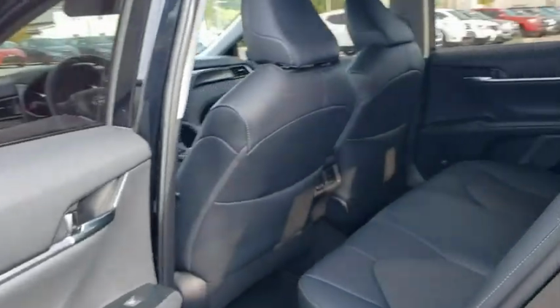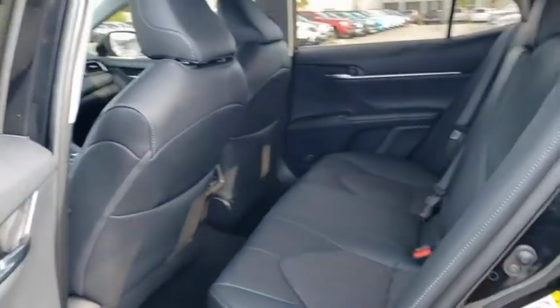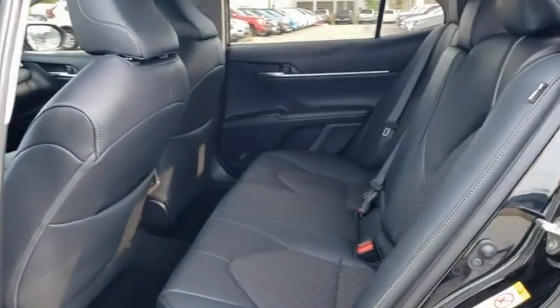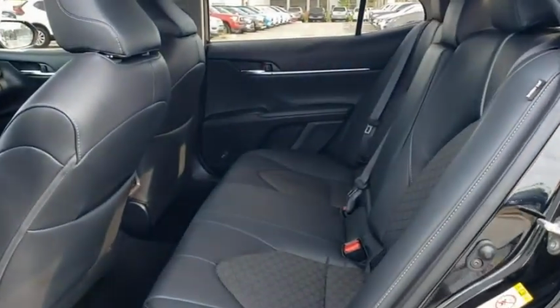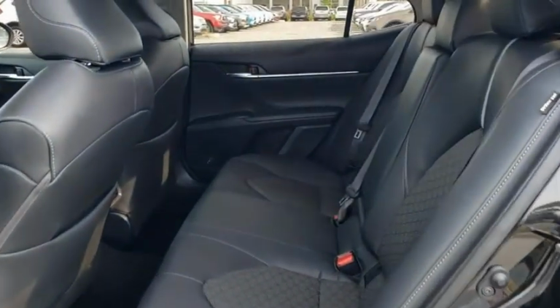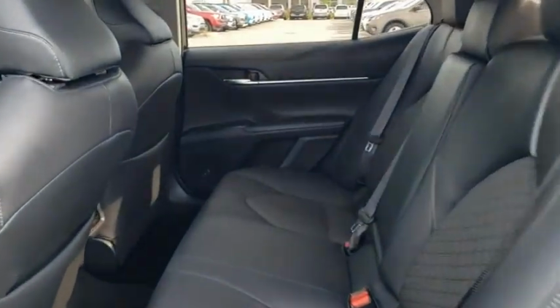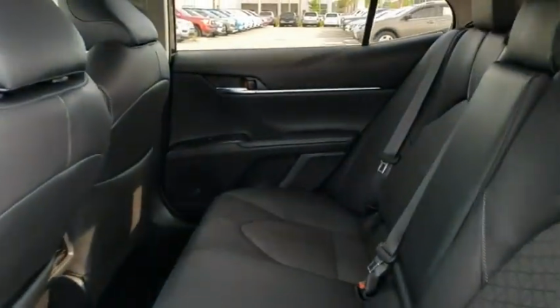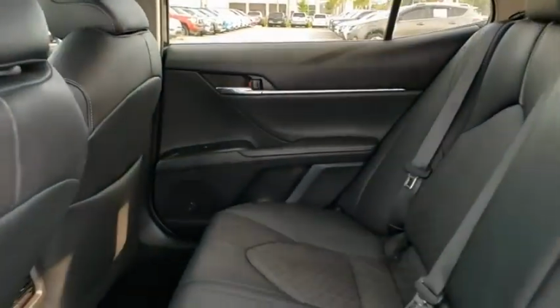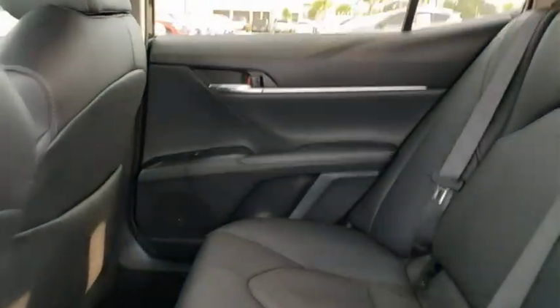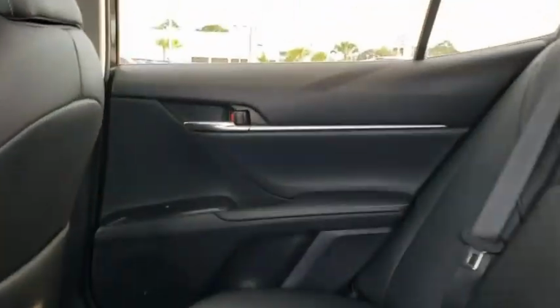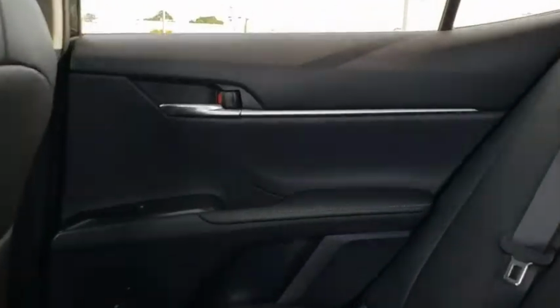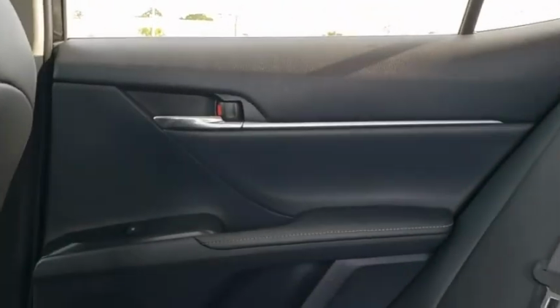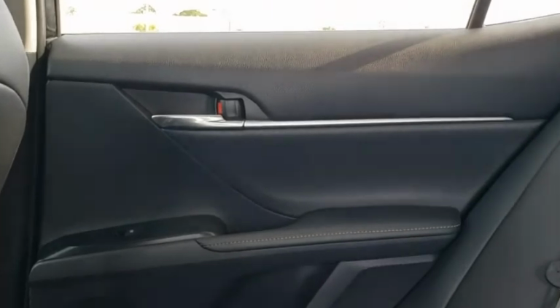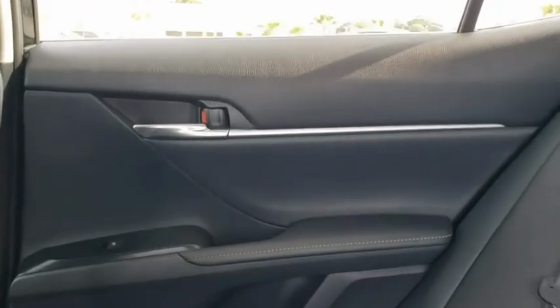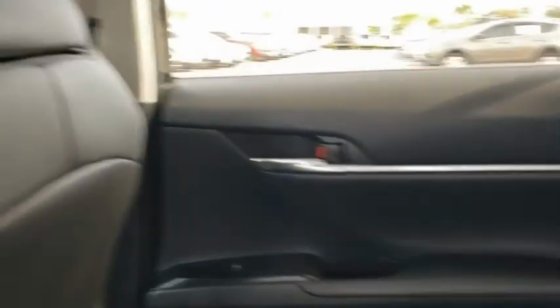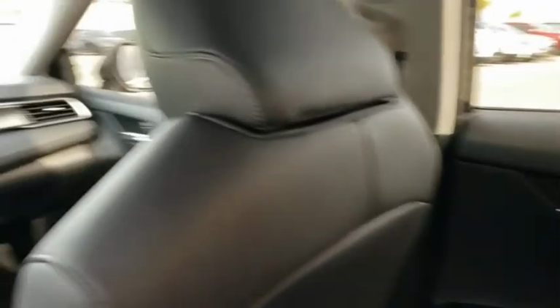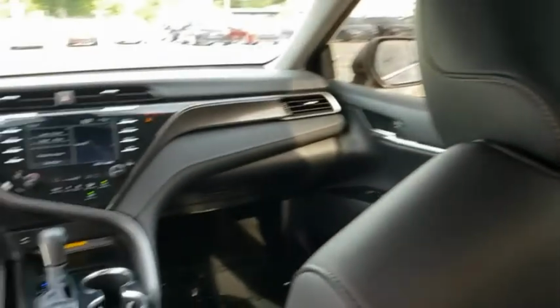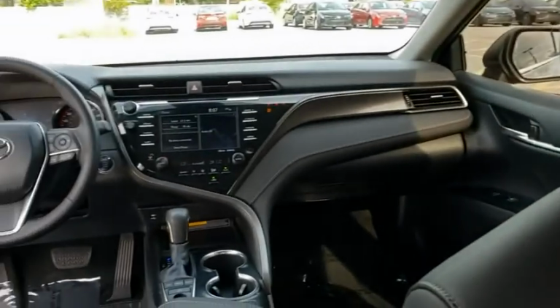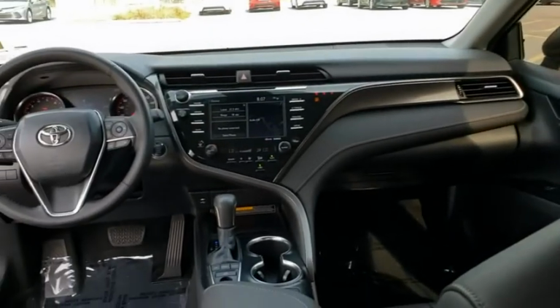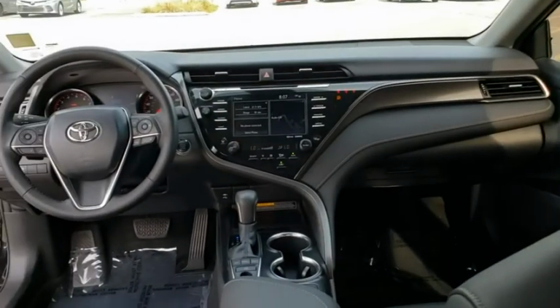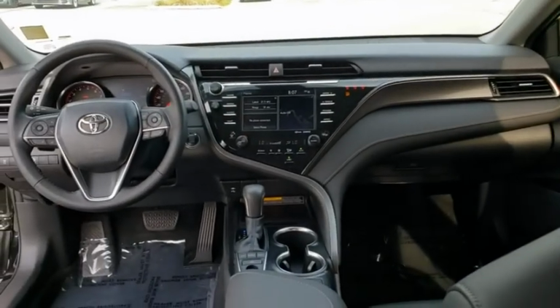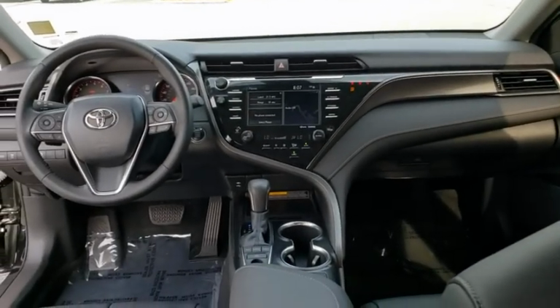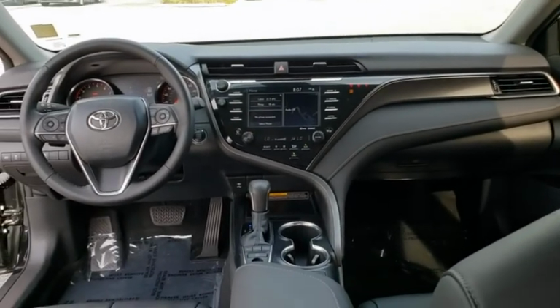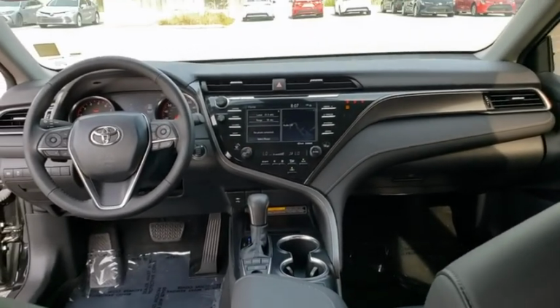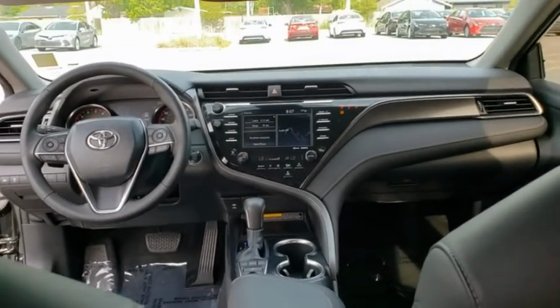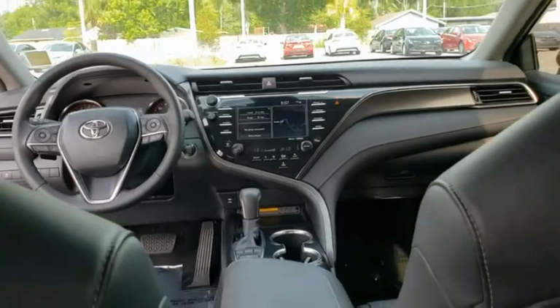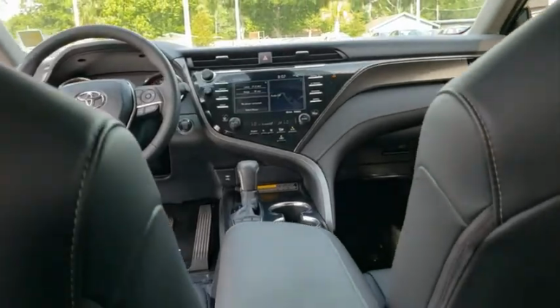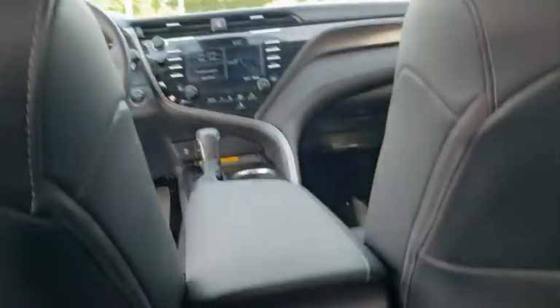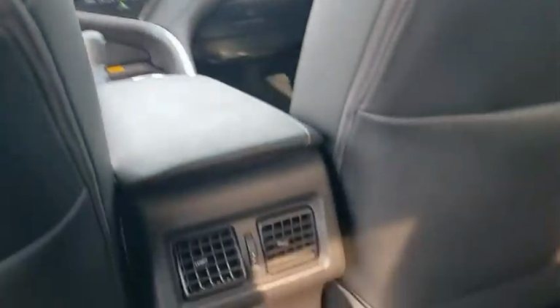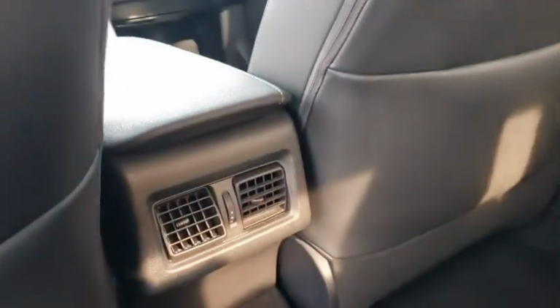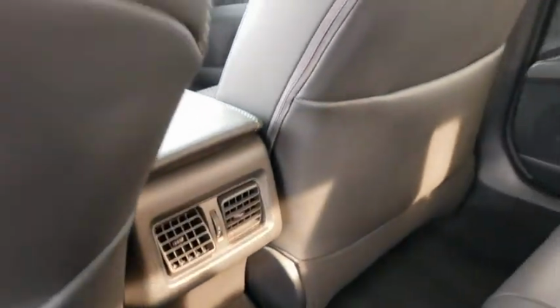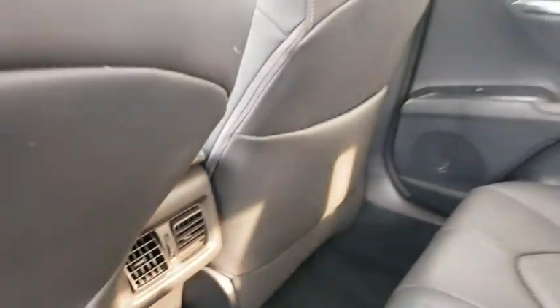Rear window defroster. Power windows. Heated front seat. Electronic stability control. Brake assist. Panic alarm. Remote keyless entry. Overhead console. Tachometer. Wouldn't you look great in this vehicle?